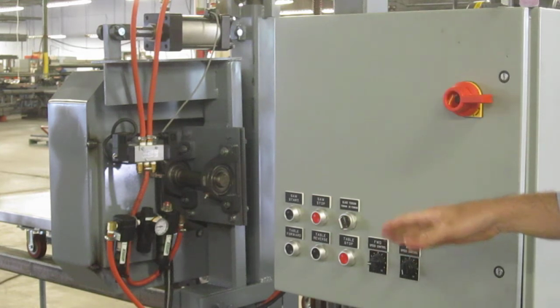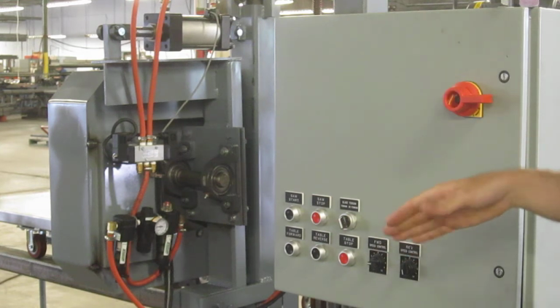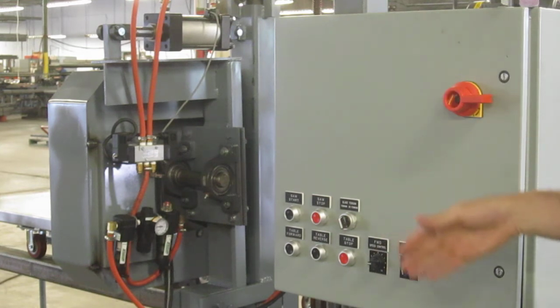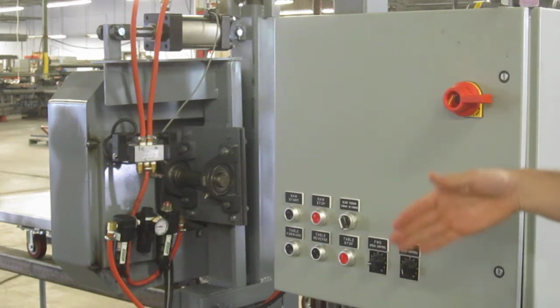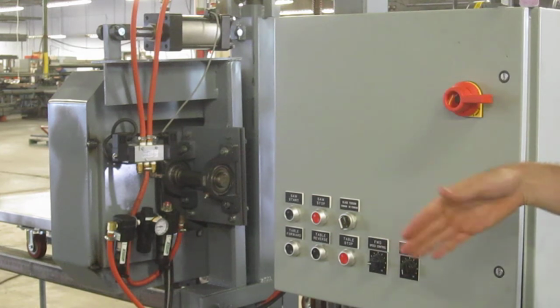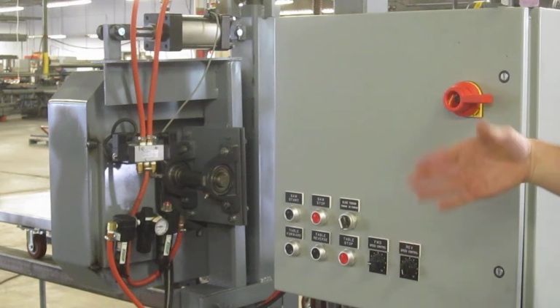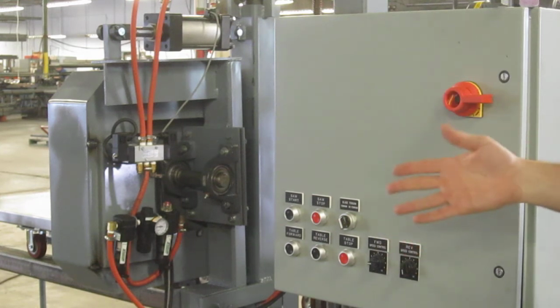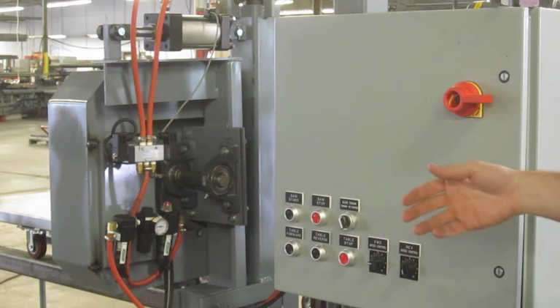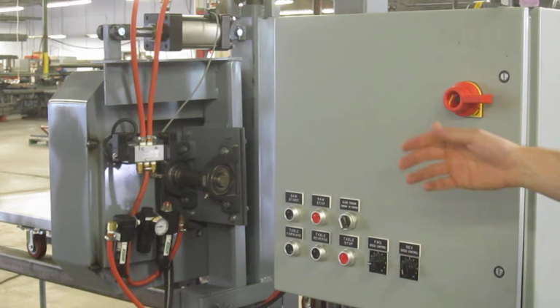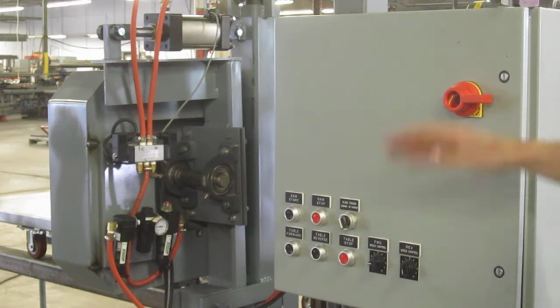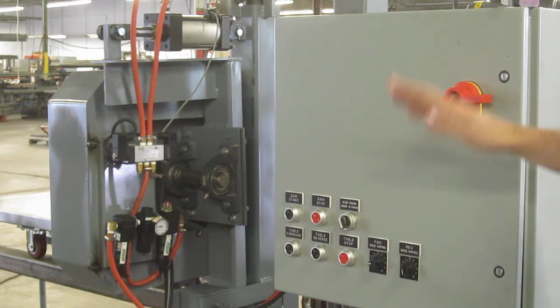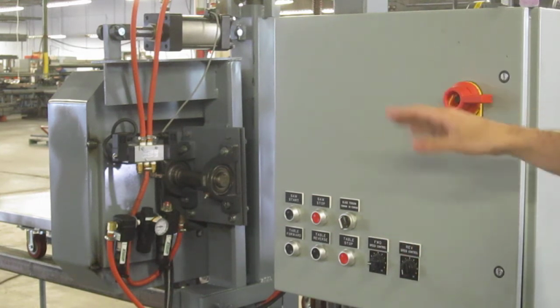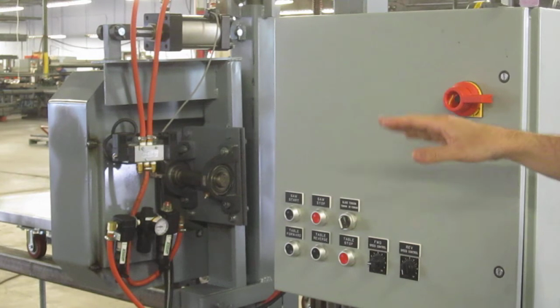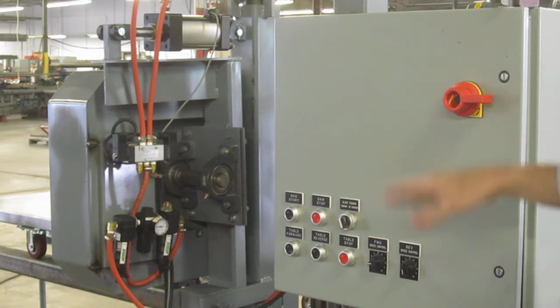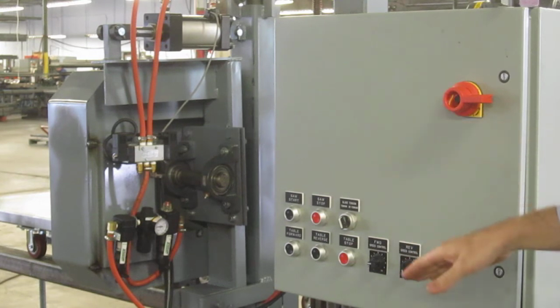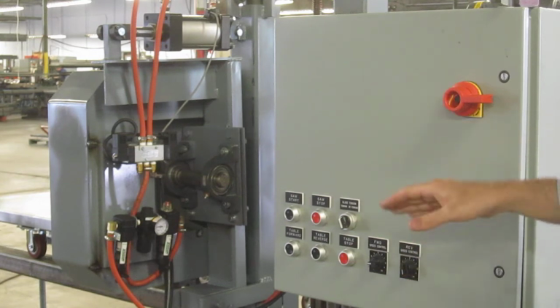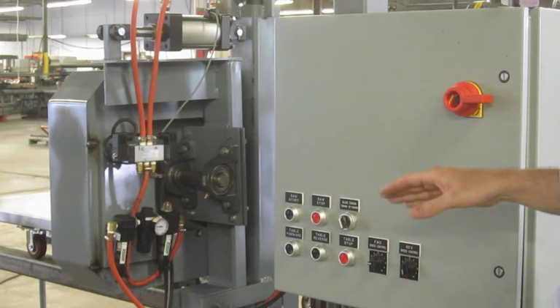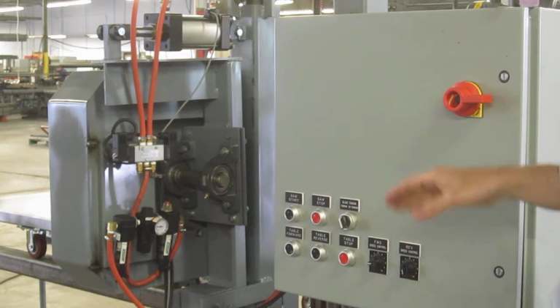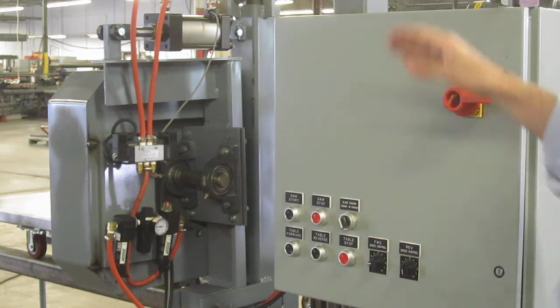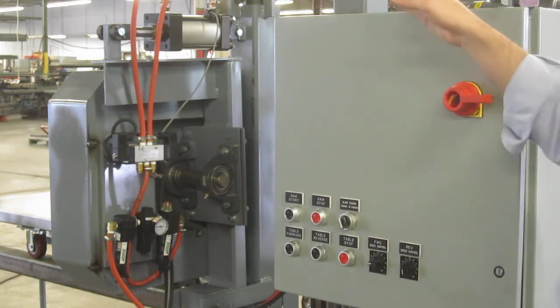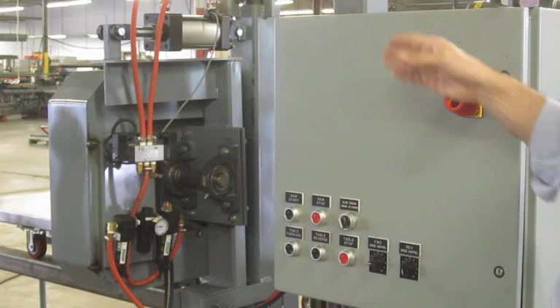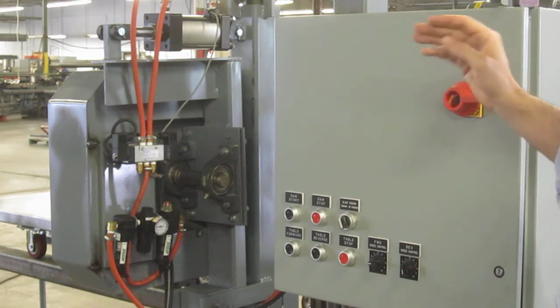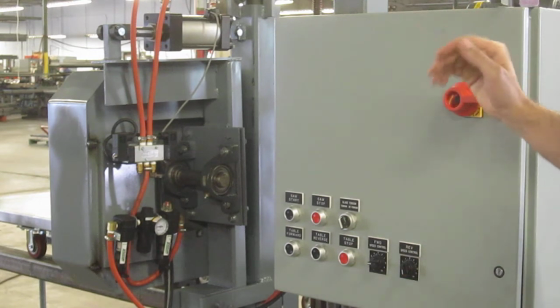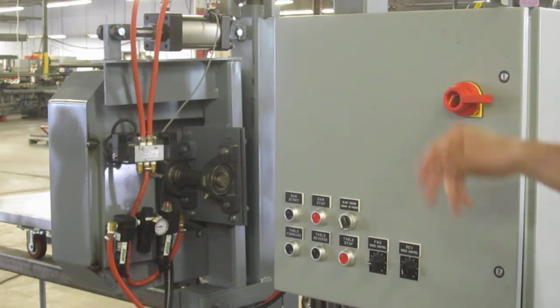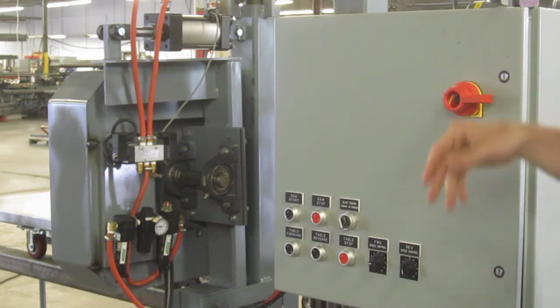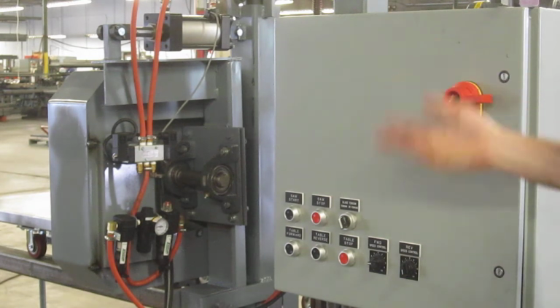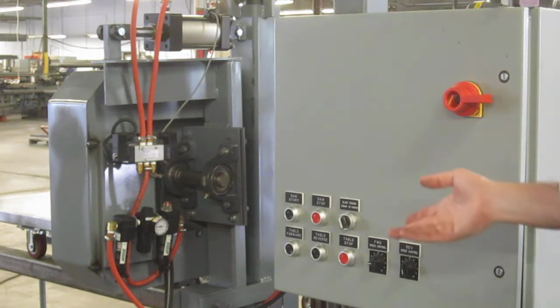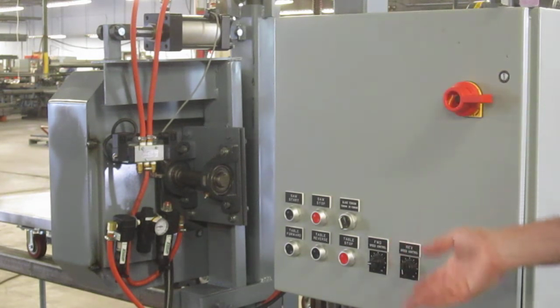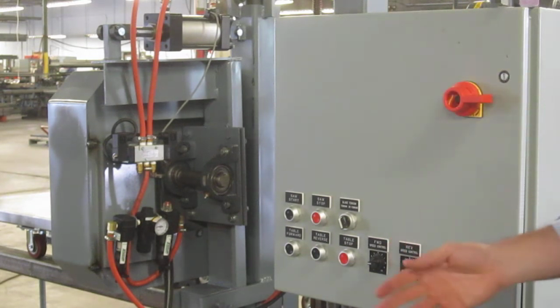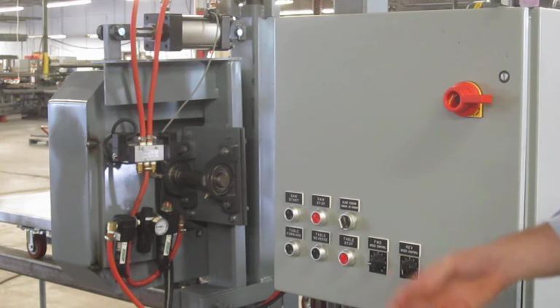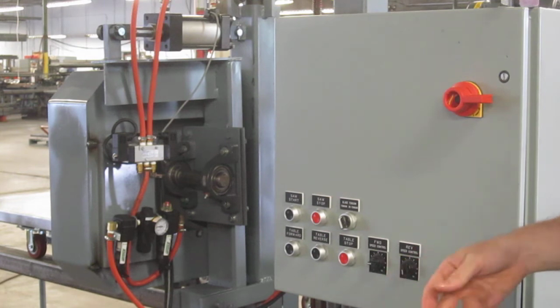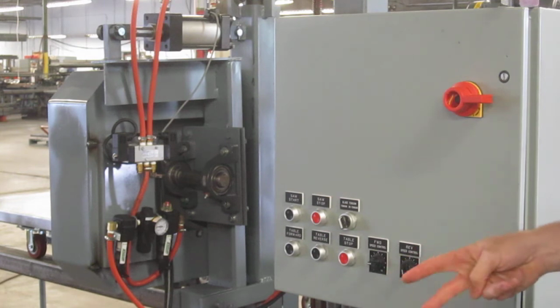Different machines have different levels of safety, but all machines will turn off the blade drive motor in the event a blade fails, or prevent you from starting the motor in the first place if the blade is not properly tensioned.